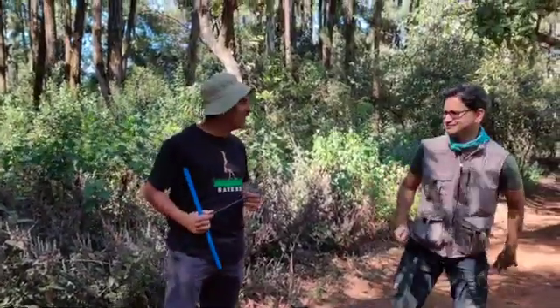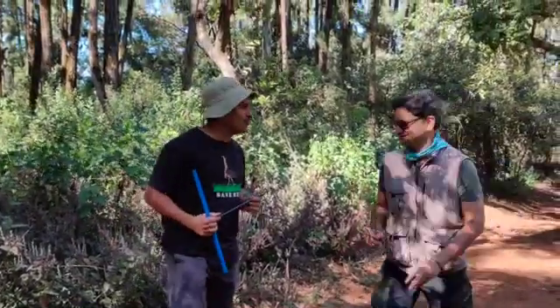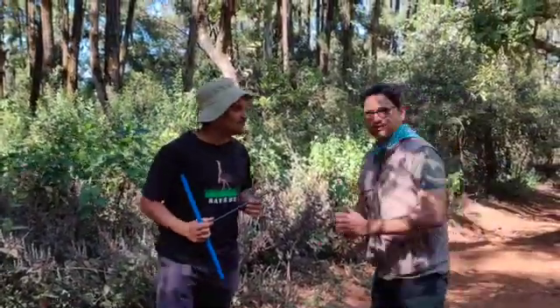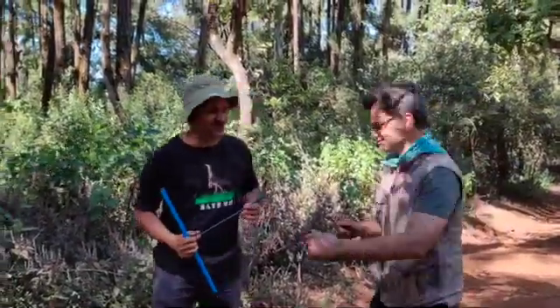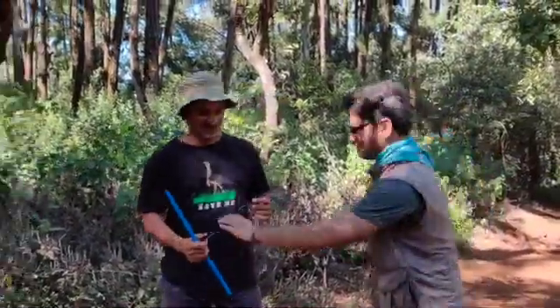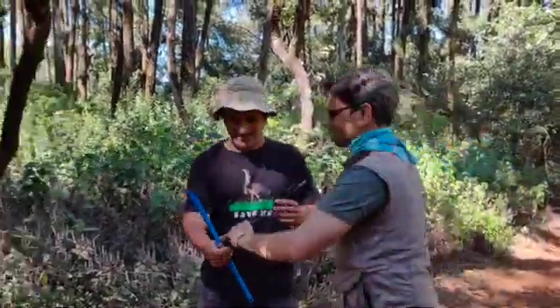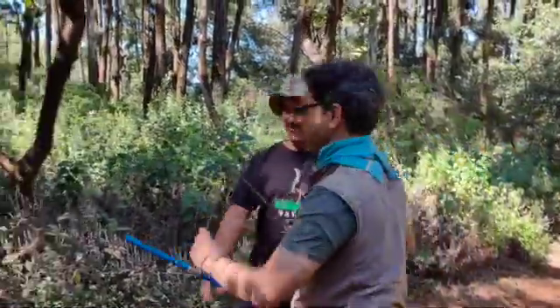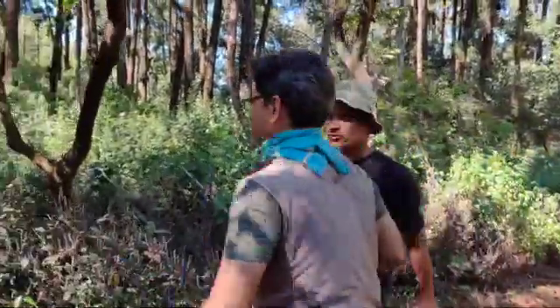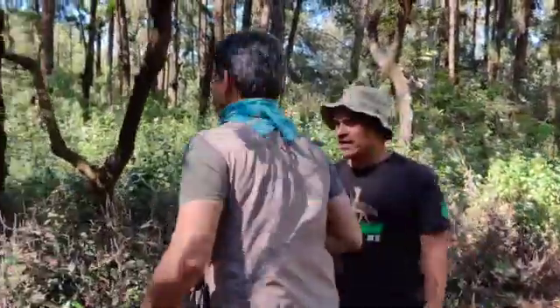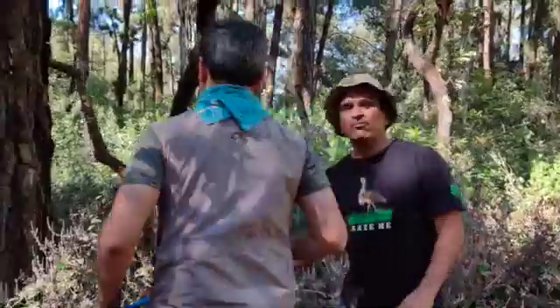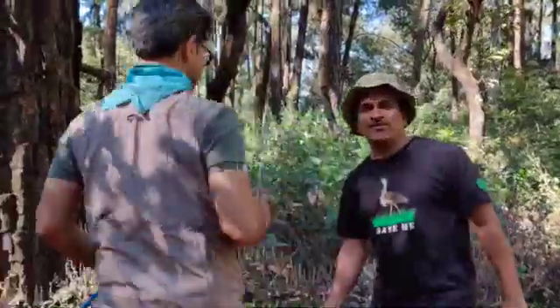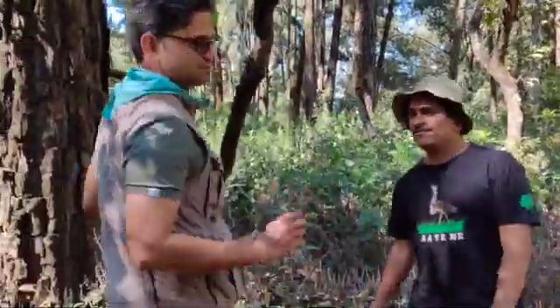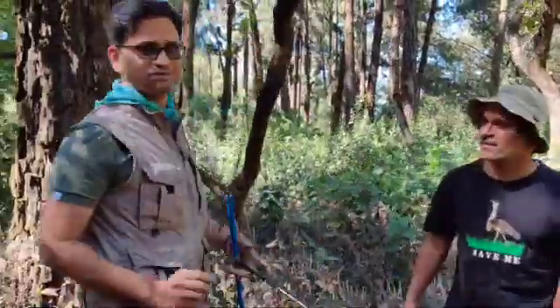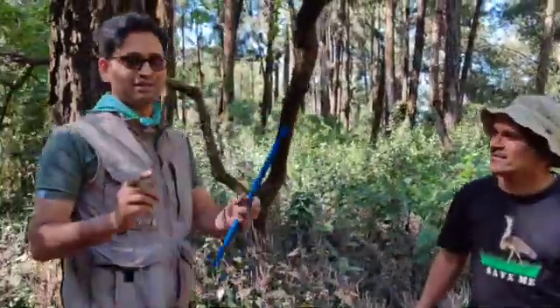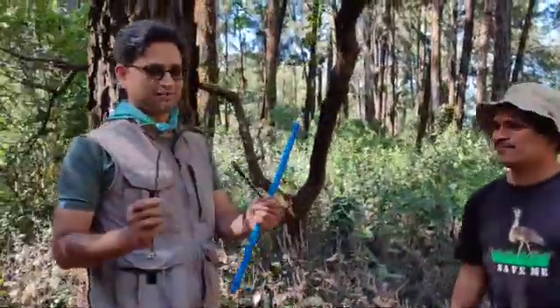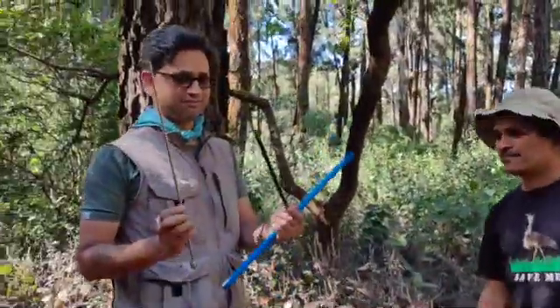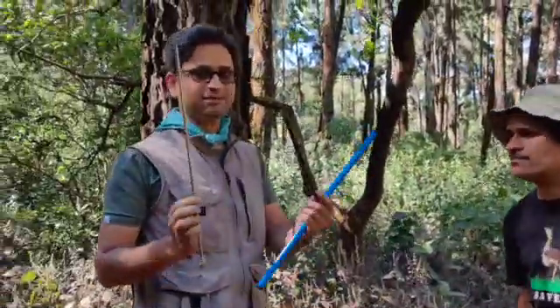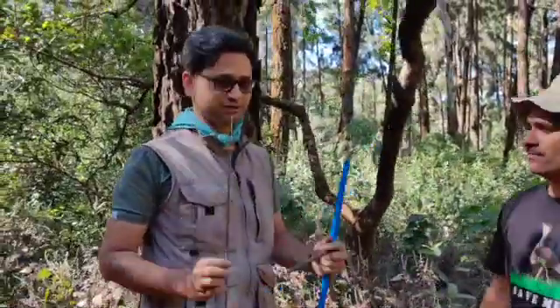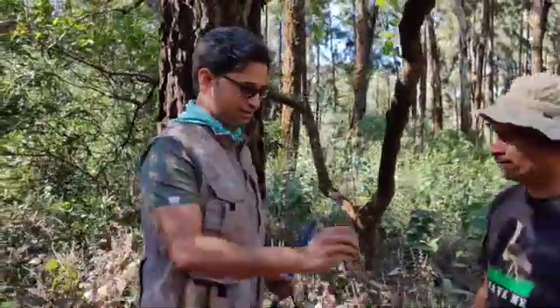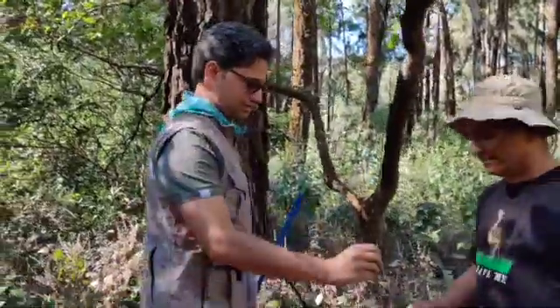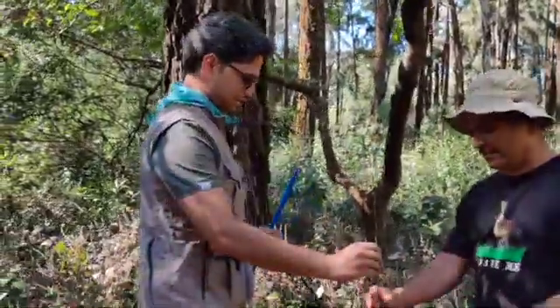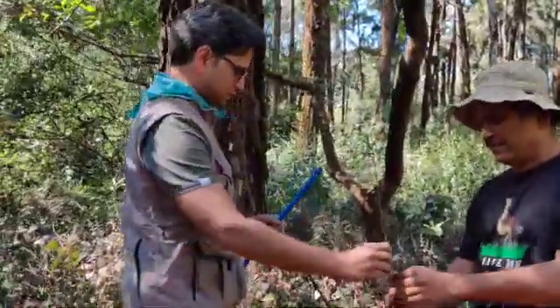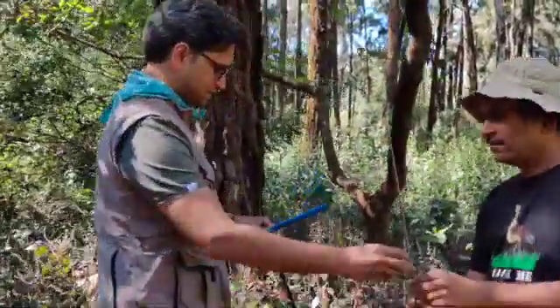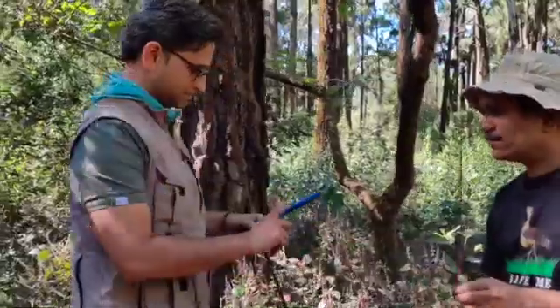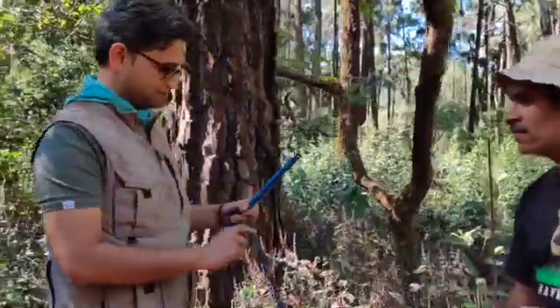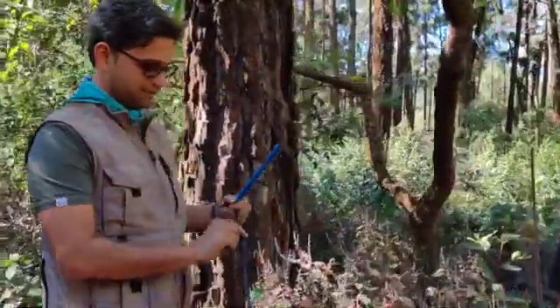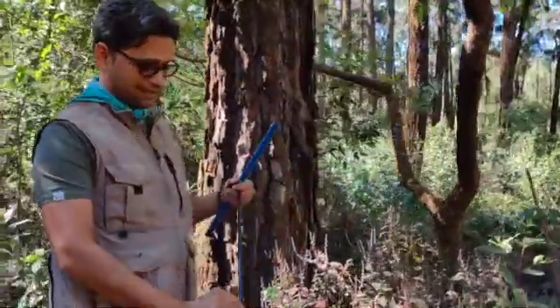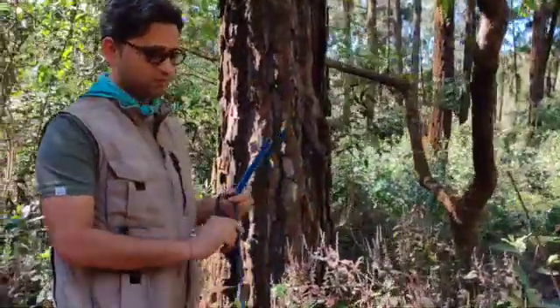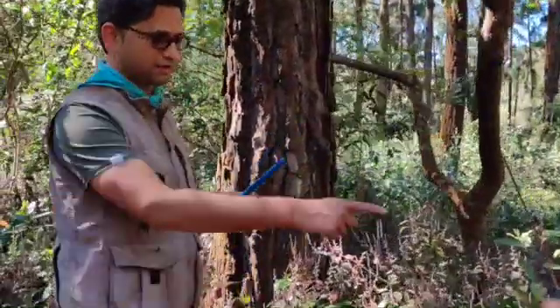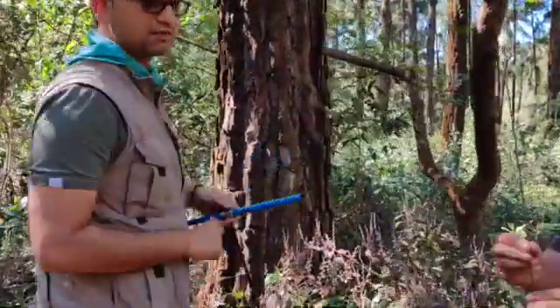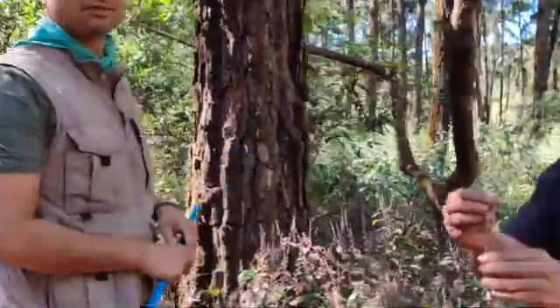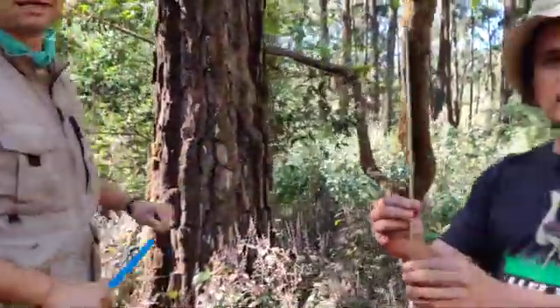Welcome, Rohan. So he has with him an increment borer. It has got three parts: one is the handle, the second is the actual borer, and the third is the slider.